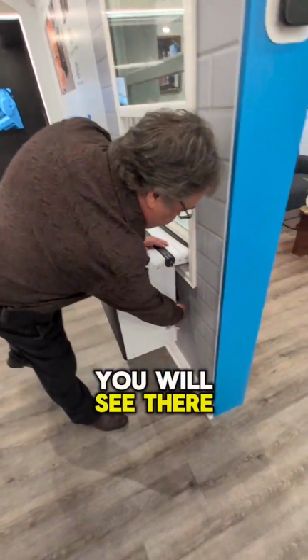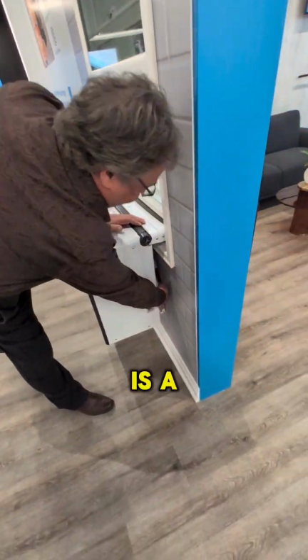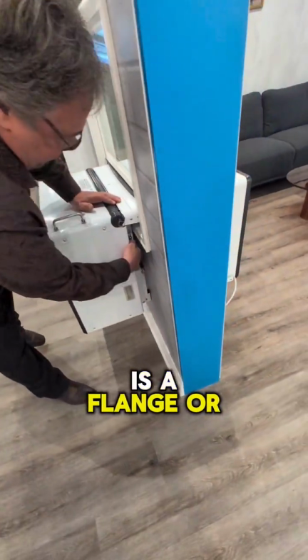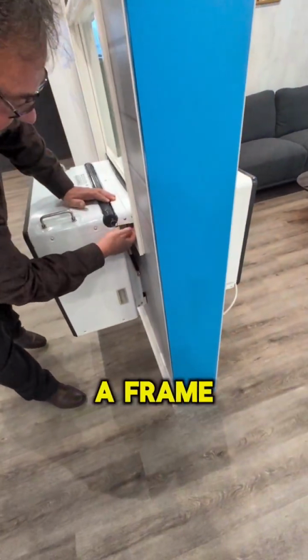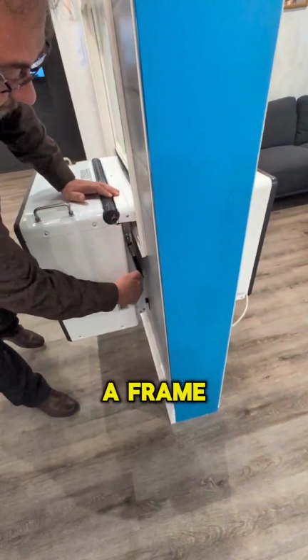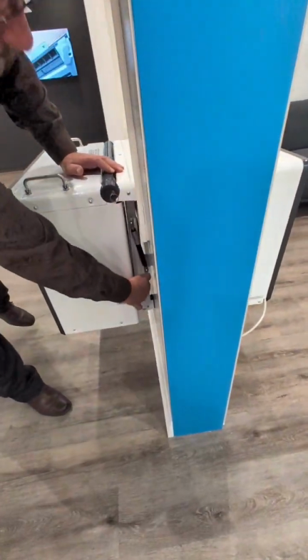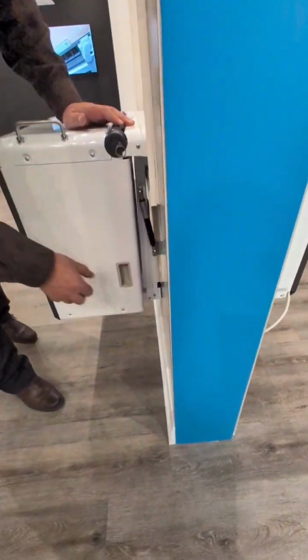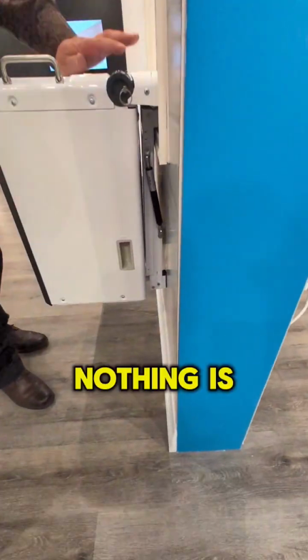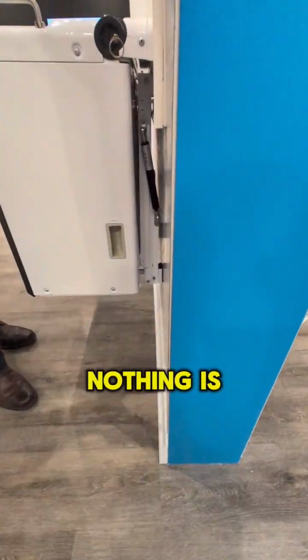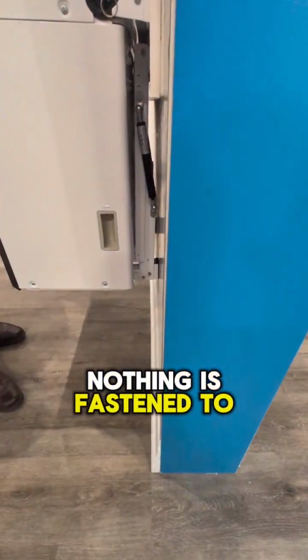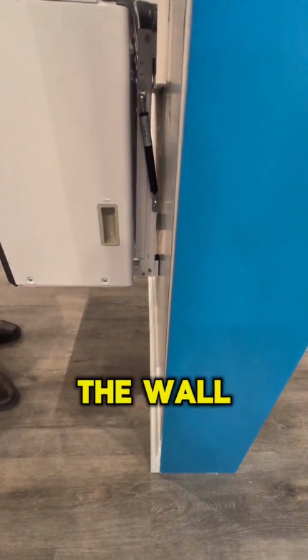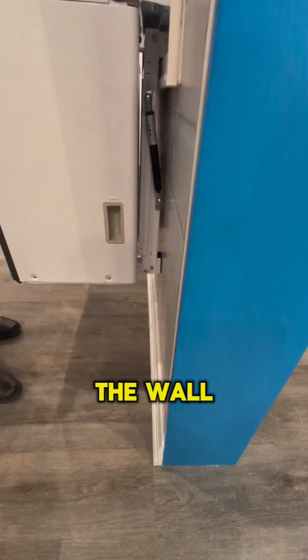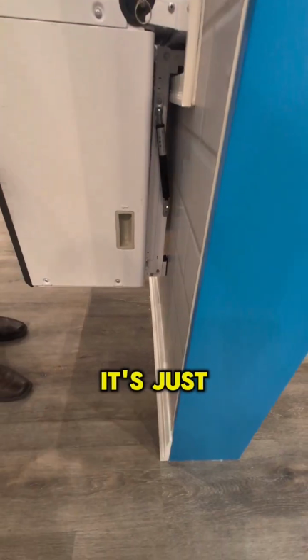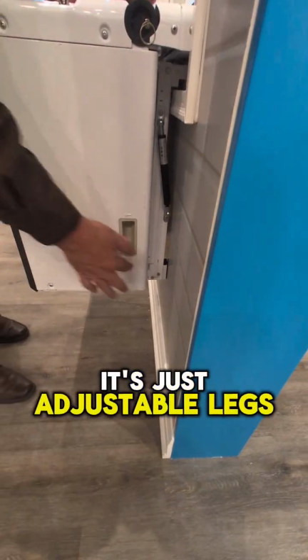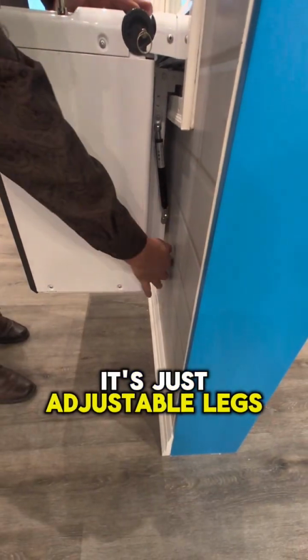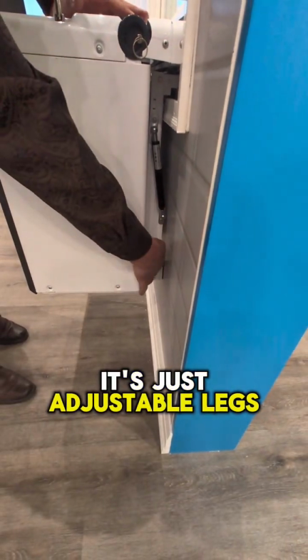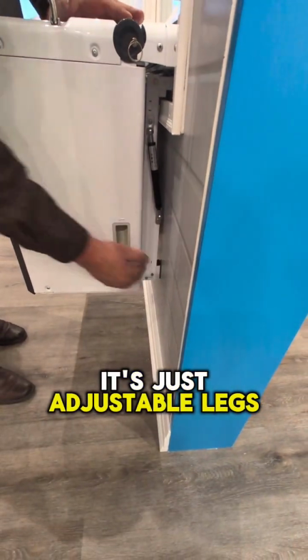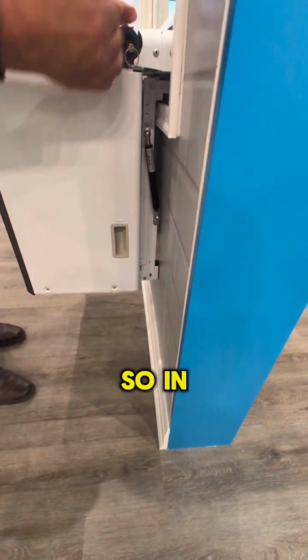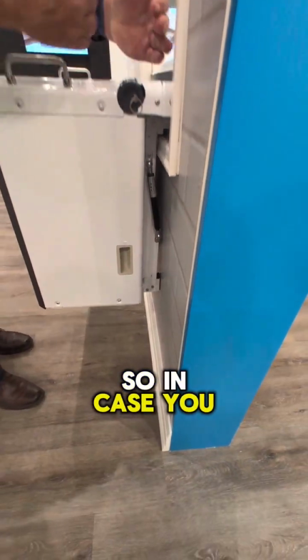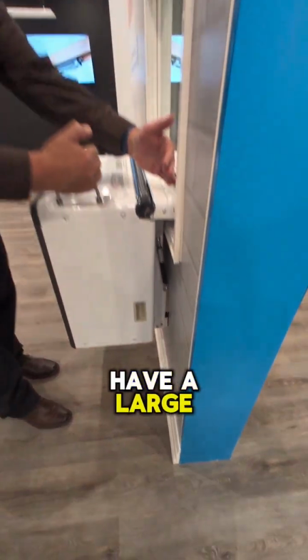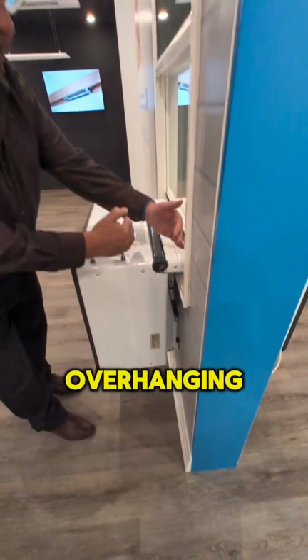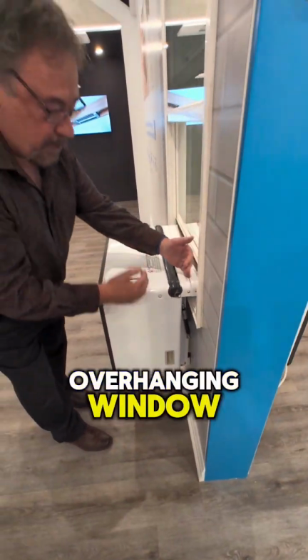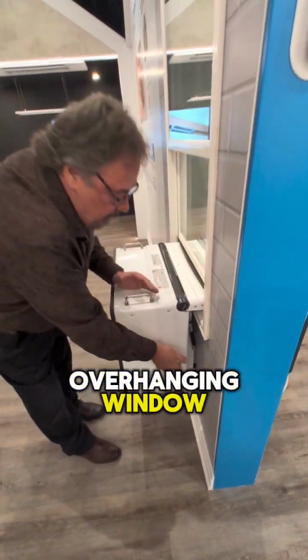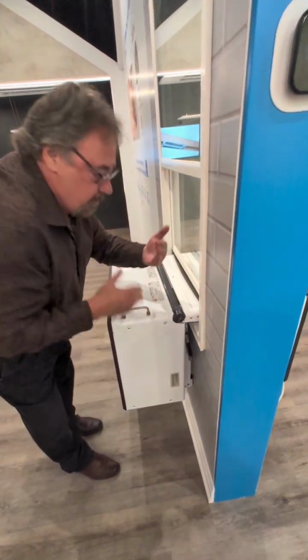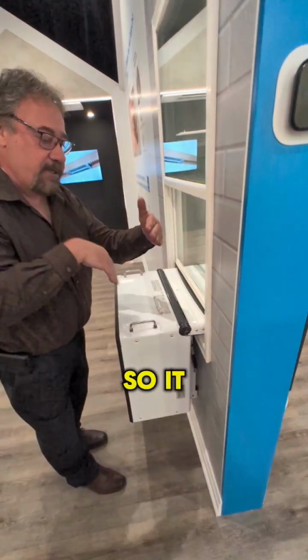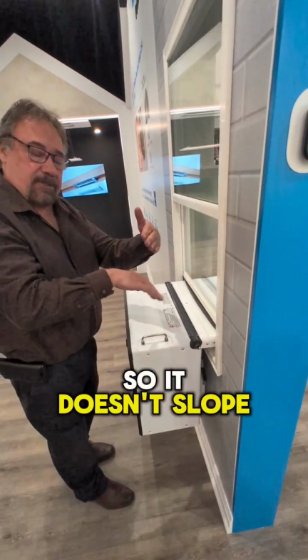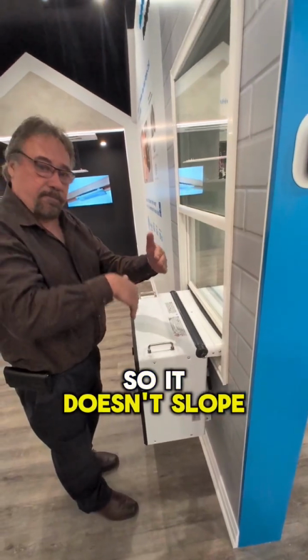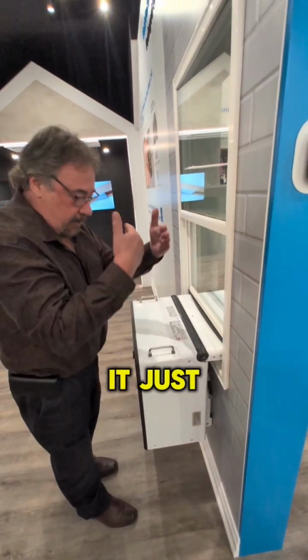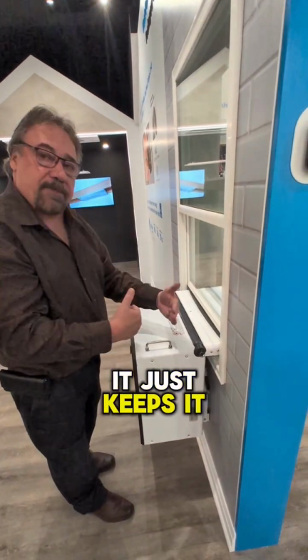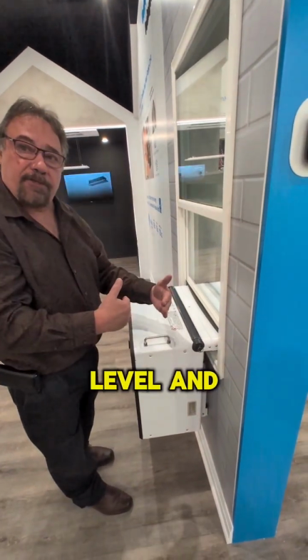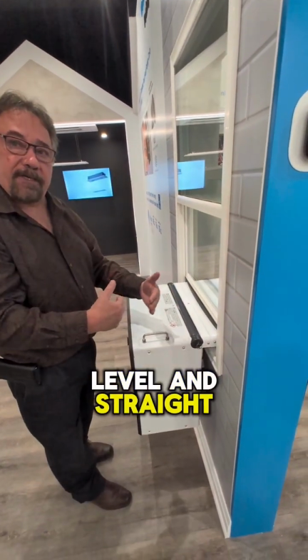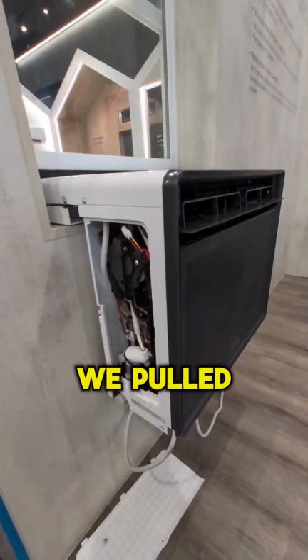You will see there is a flange or a frame — nothing is fastened to the wall. It's just adjustable legs, so in case you have a large overhang in the window, it doesn't slope; it just keeps it level and straight.